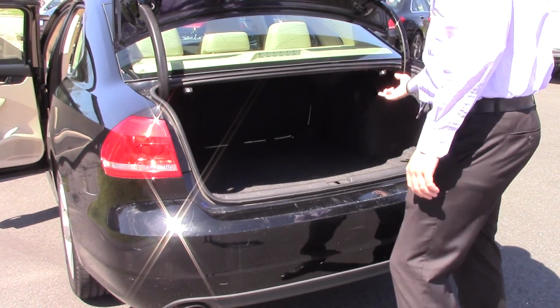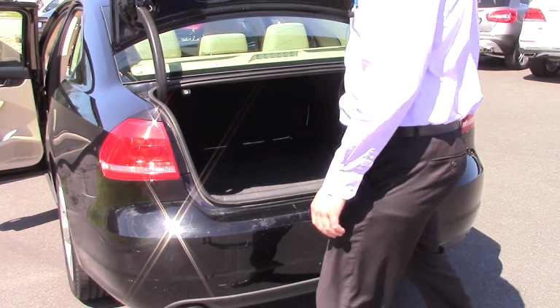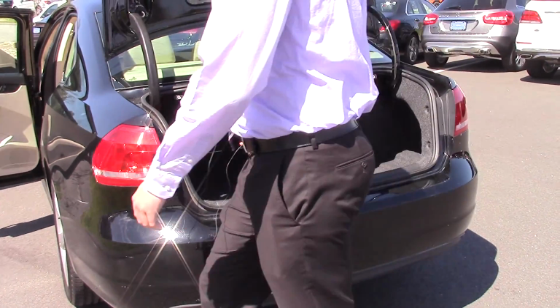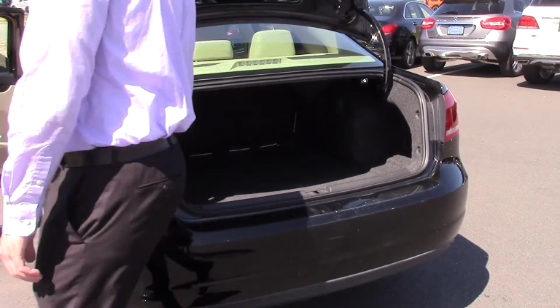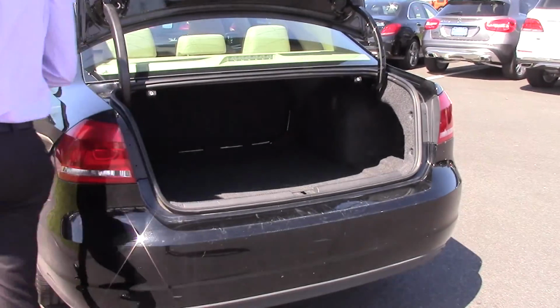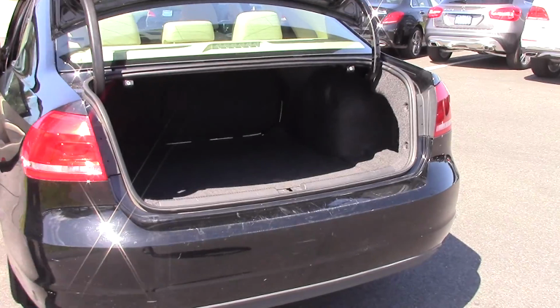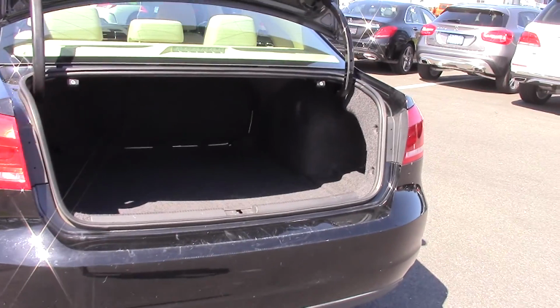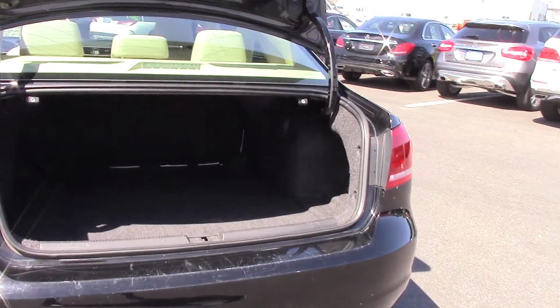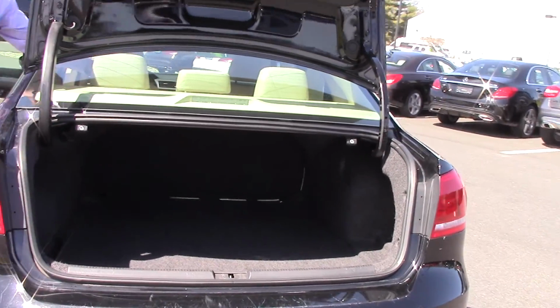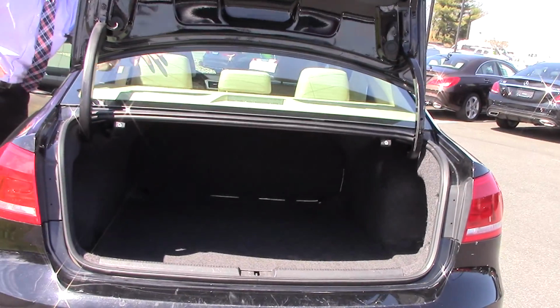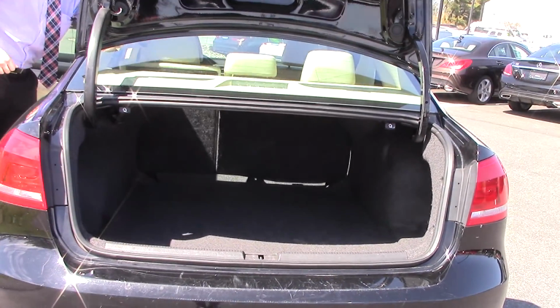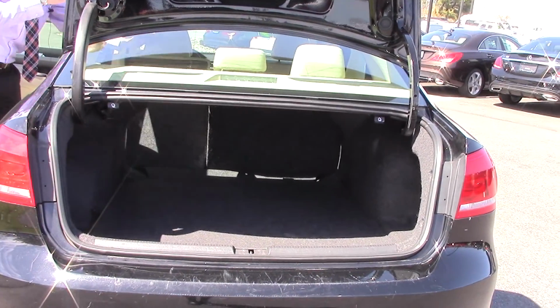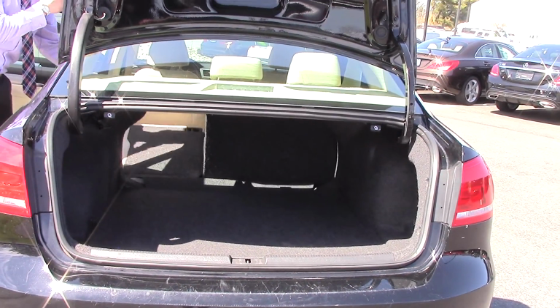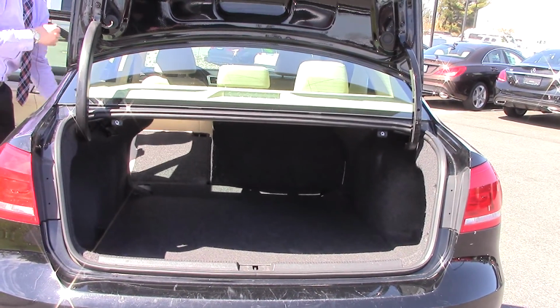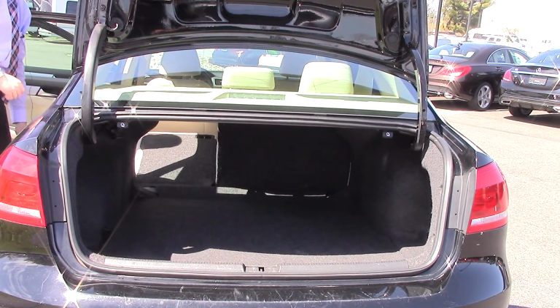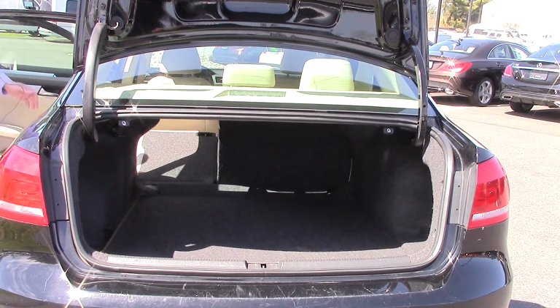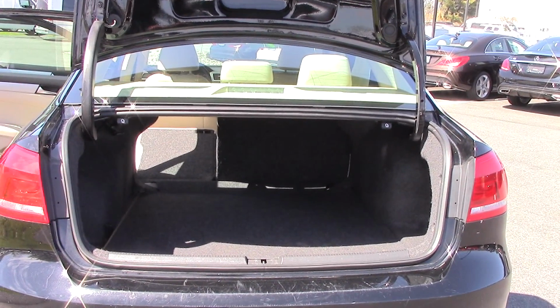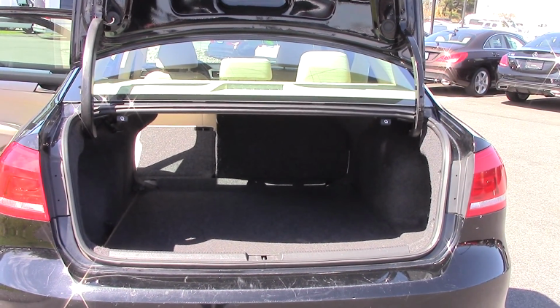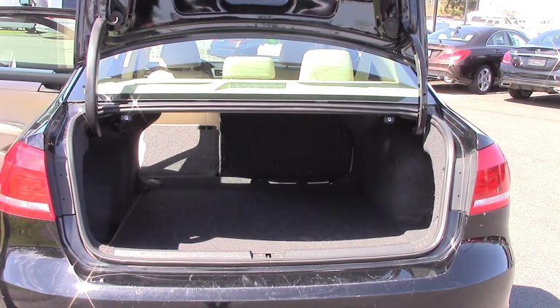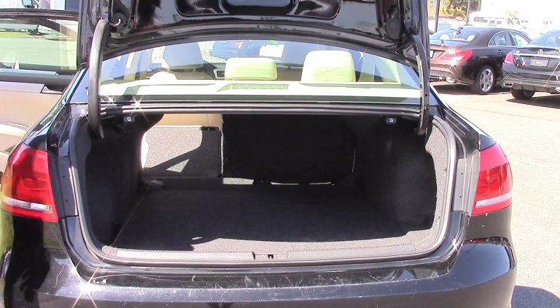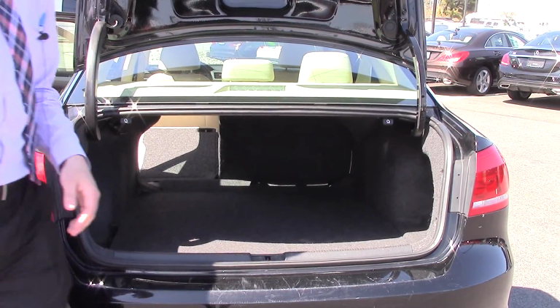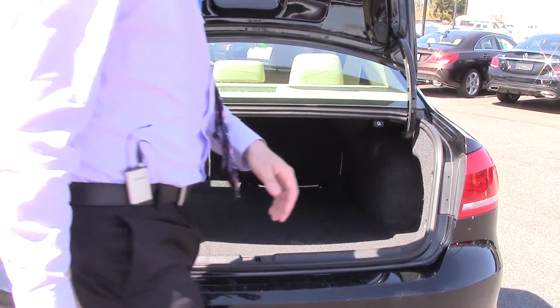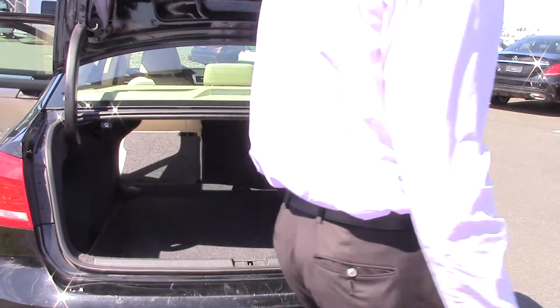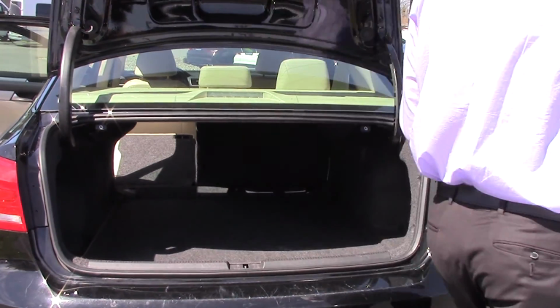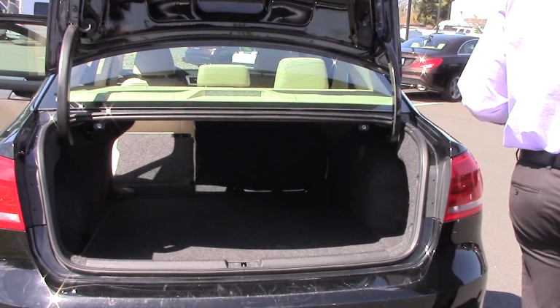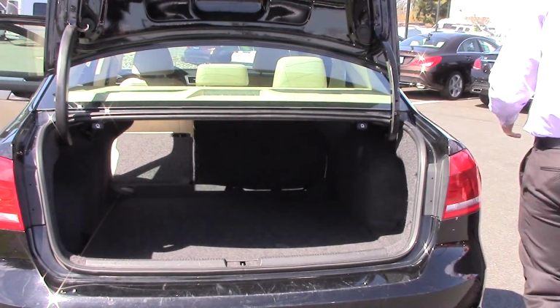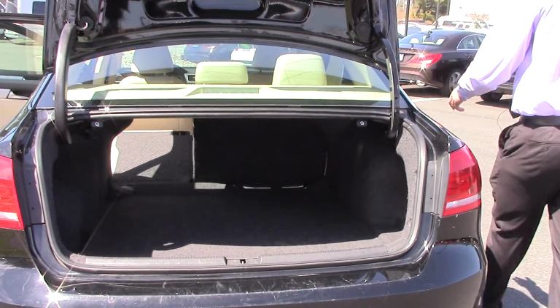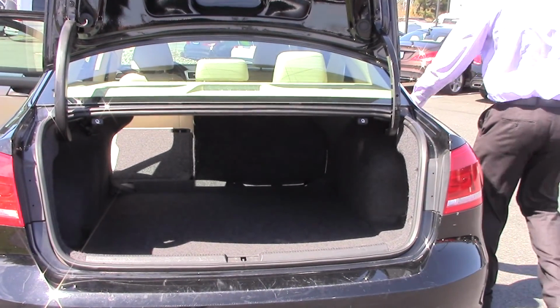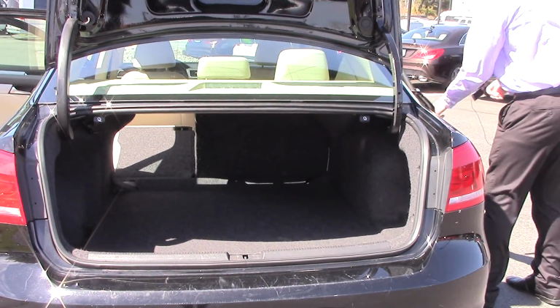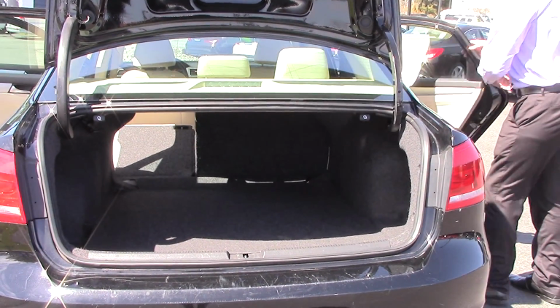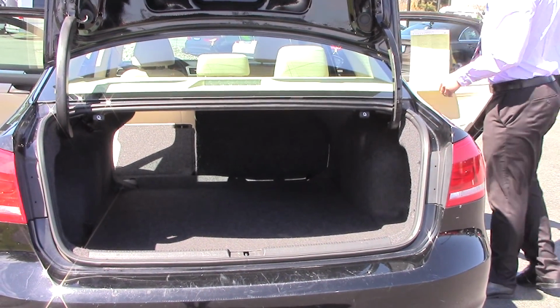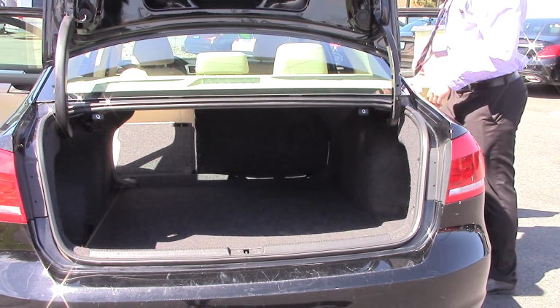All you've got to do is just pull on that and pull these right down, and those fold just about flat. So if you need to put something like a large item back there, it should fit no problem.